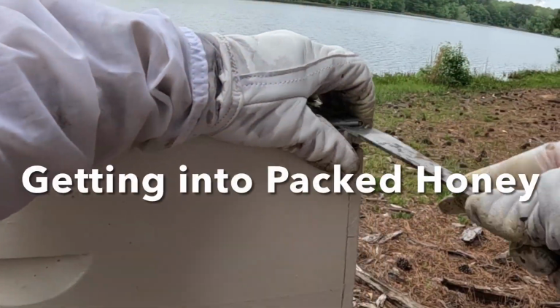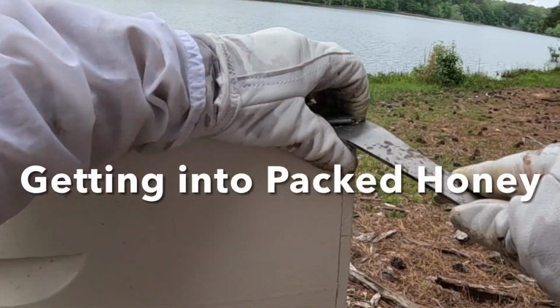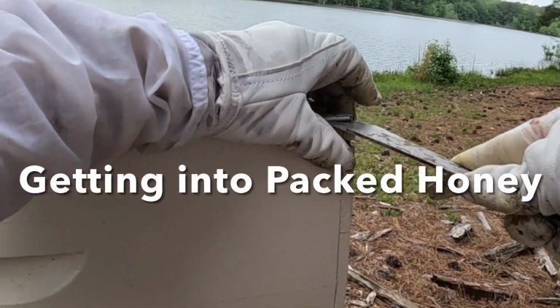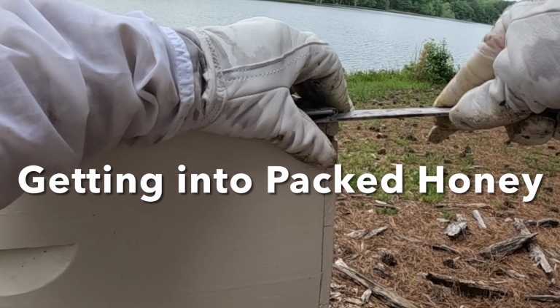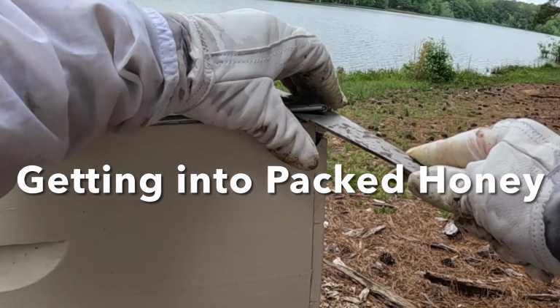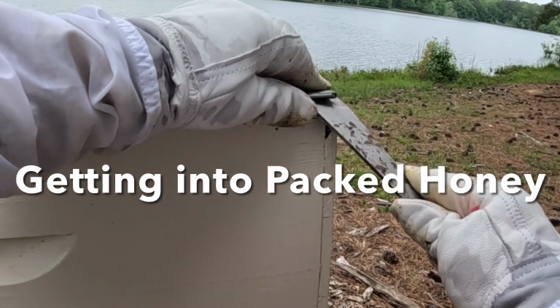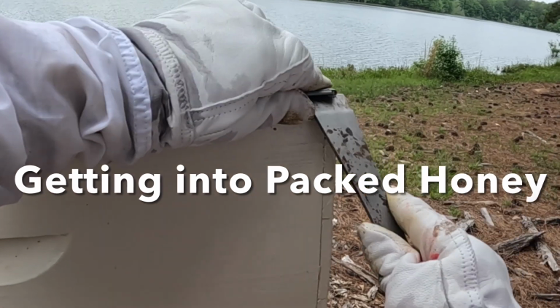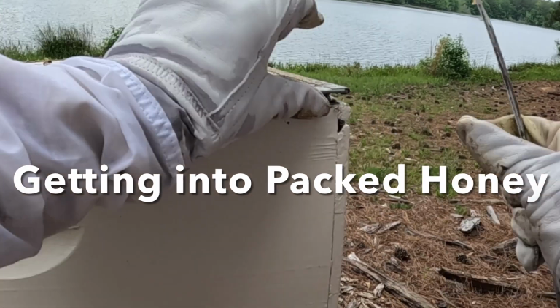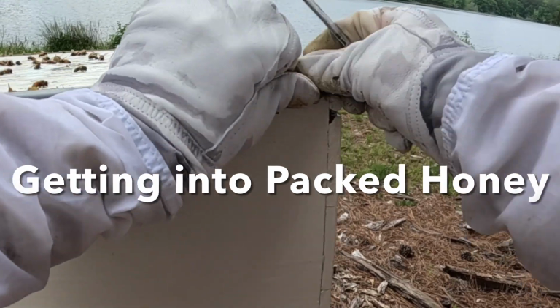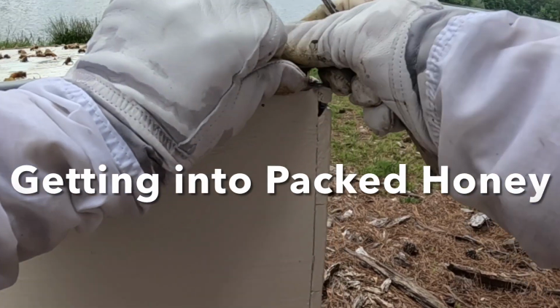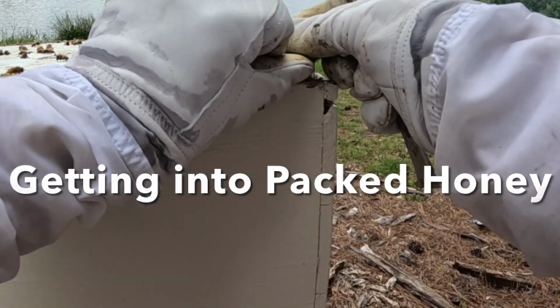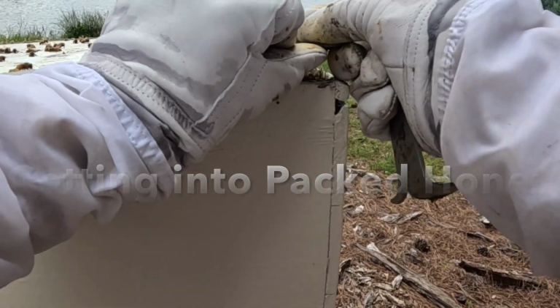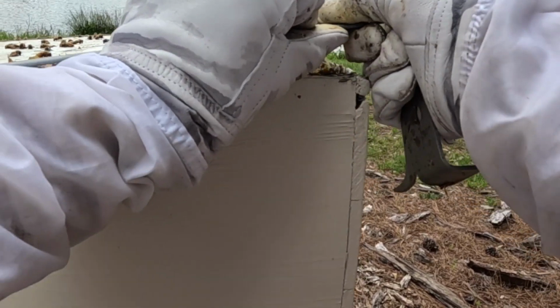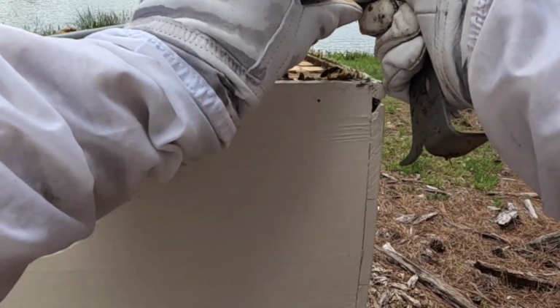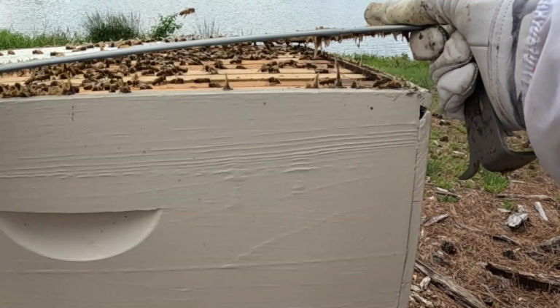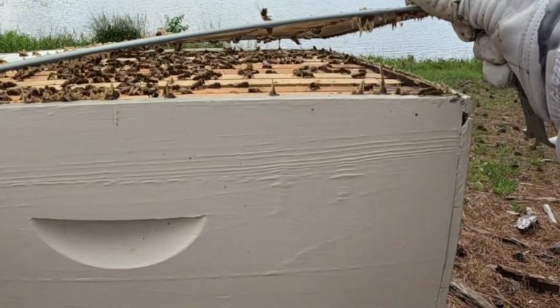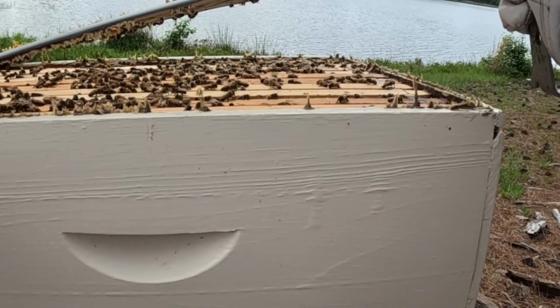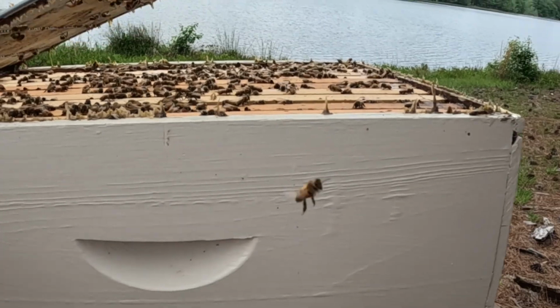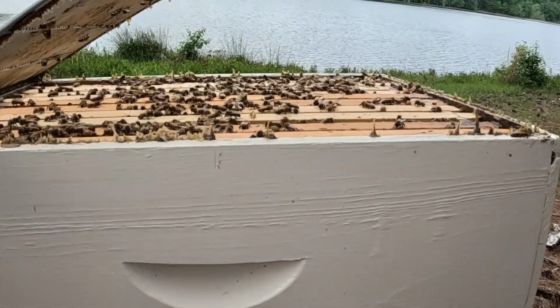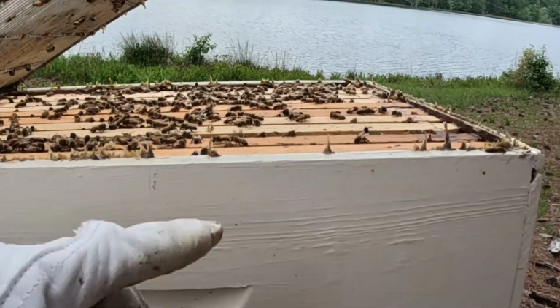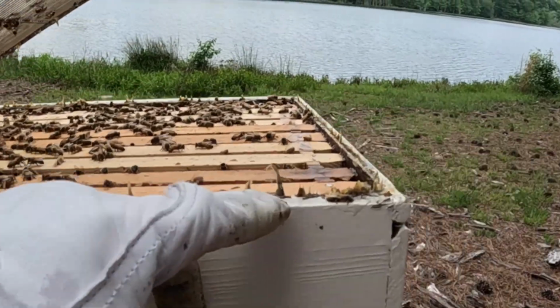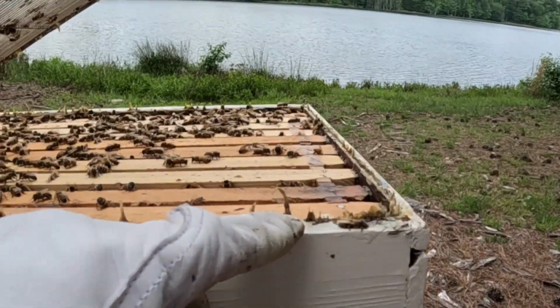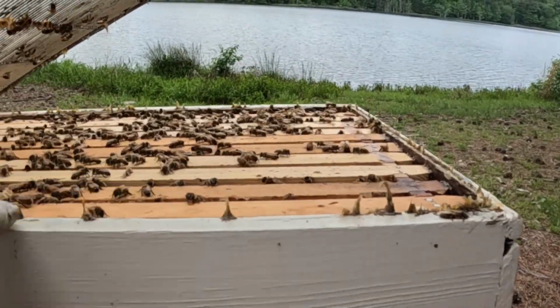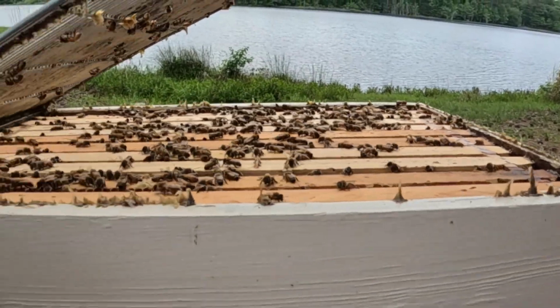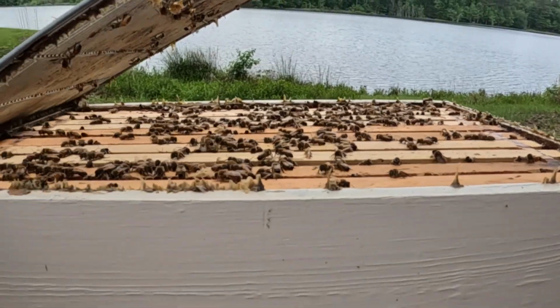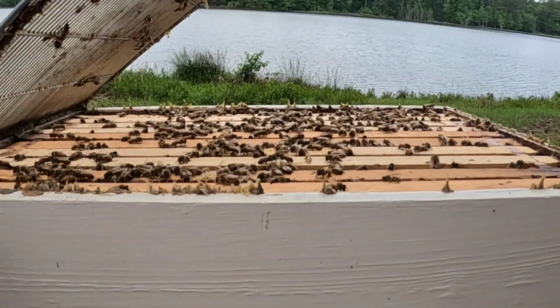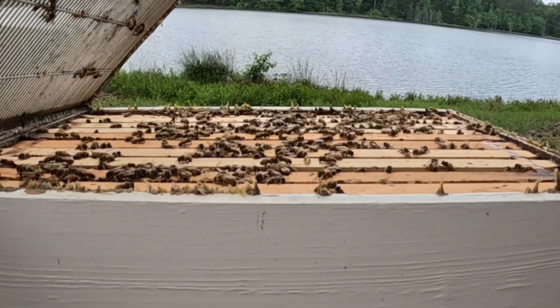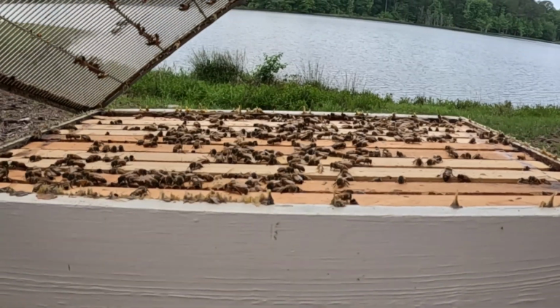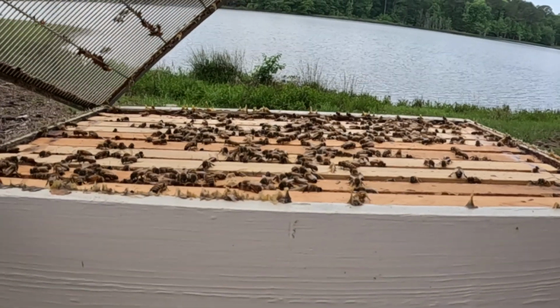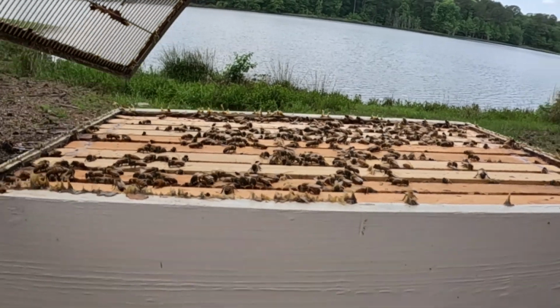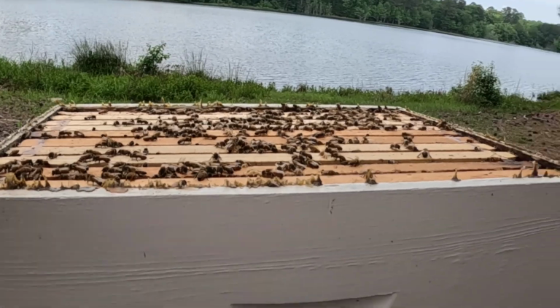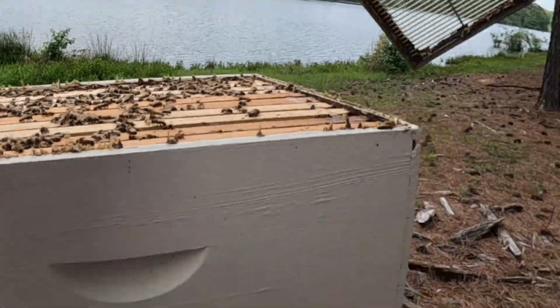This is where the honey excluder is — some people call it that, David Burns calls it that. This thing is propolized down. Look at this thick propolis they have stuck this down with — it's just incredible all the way around, that is insane.